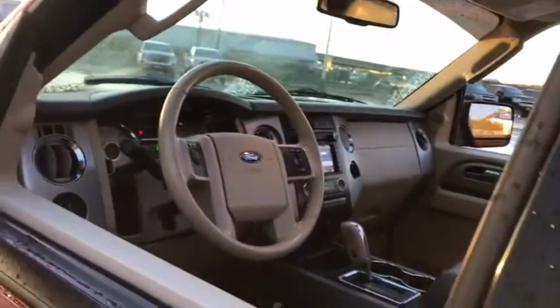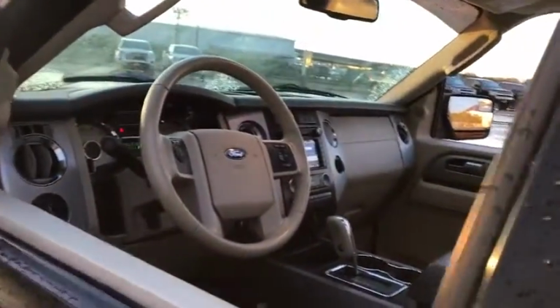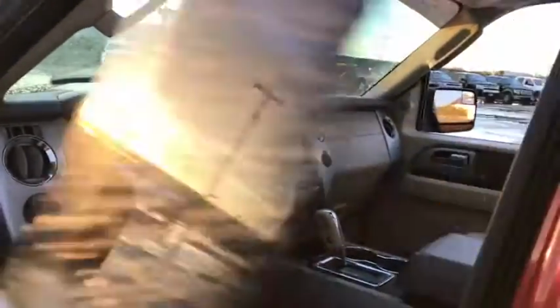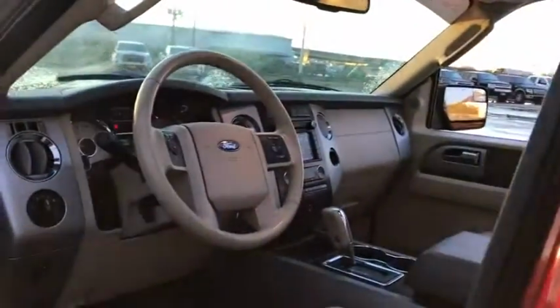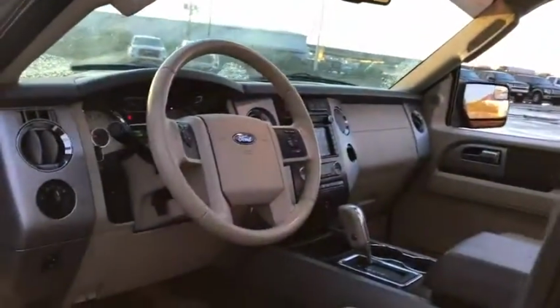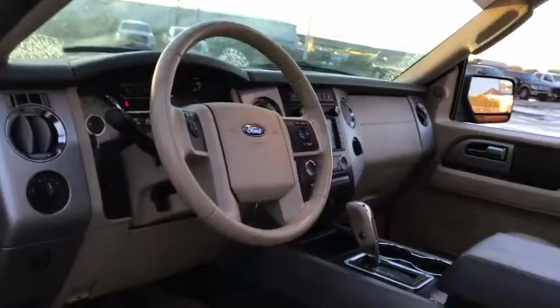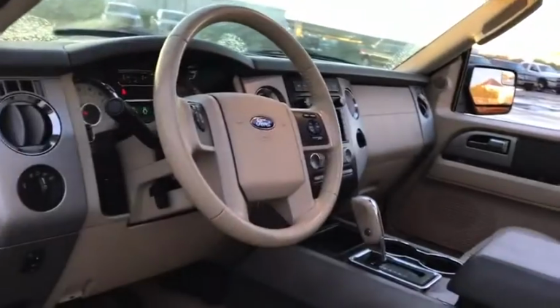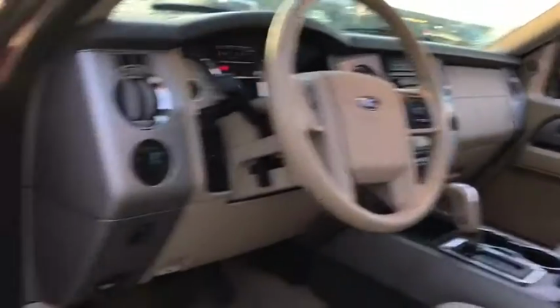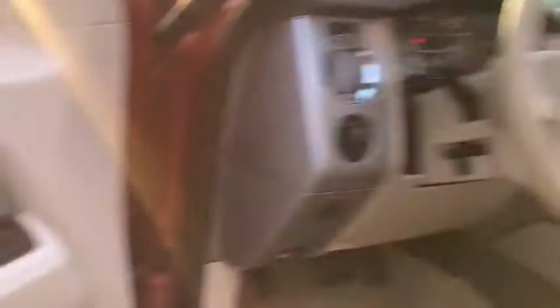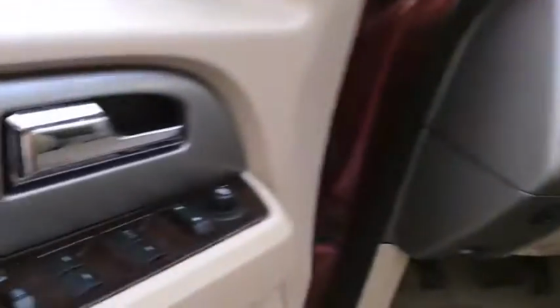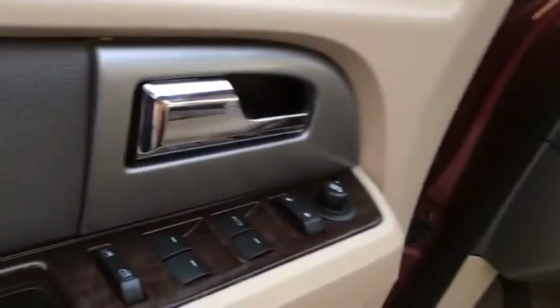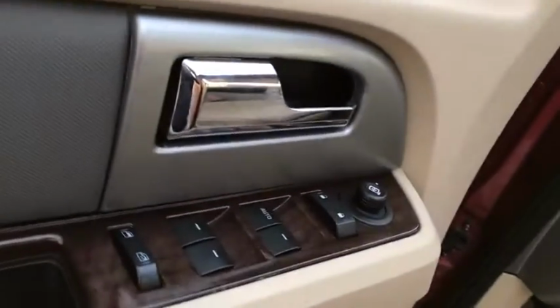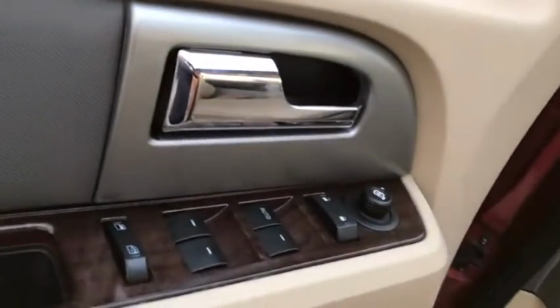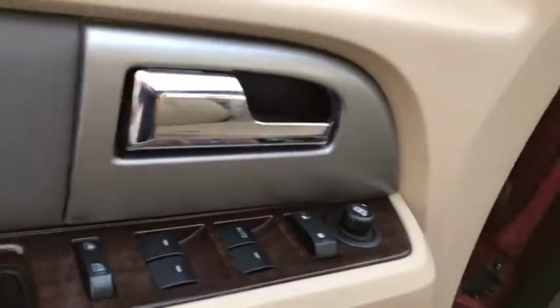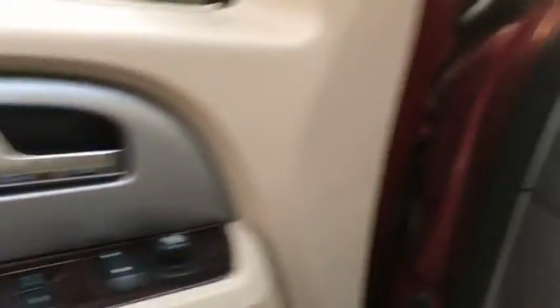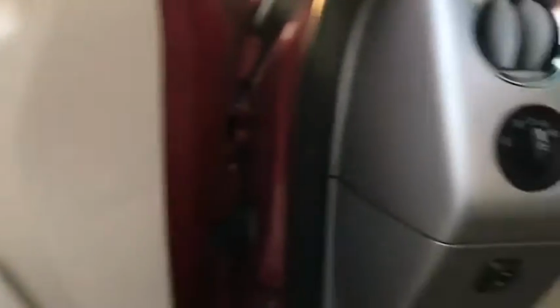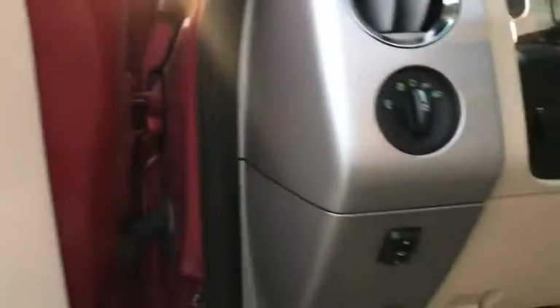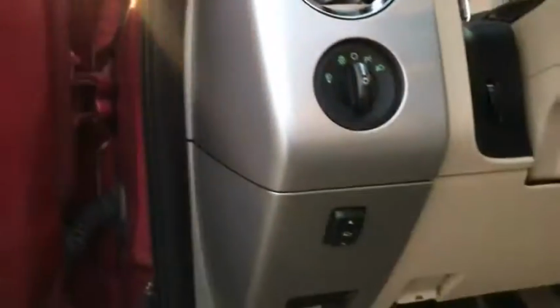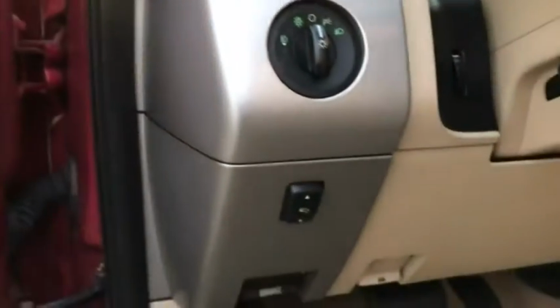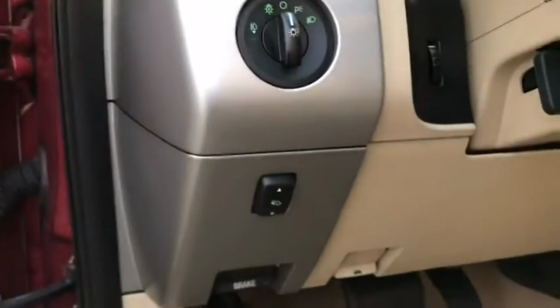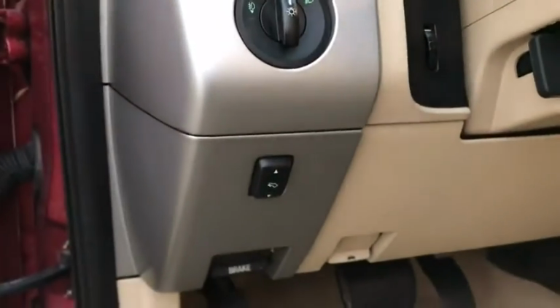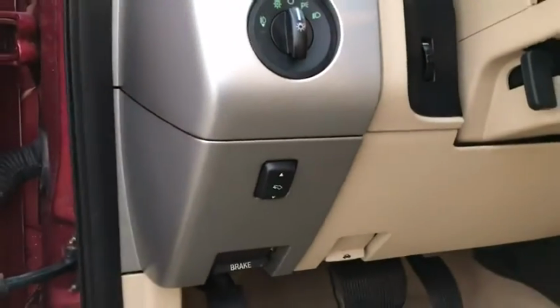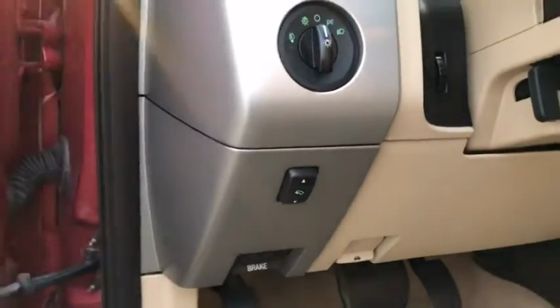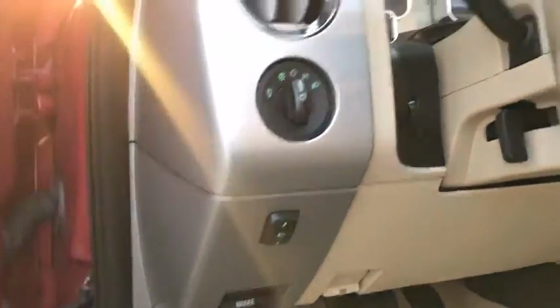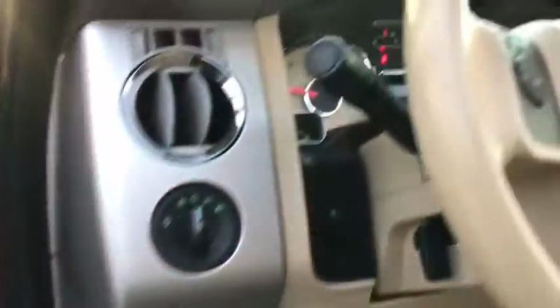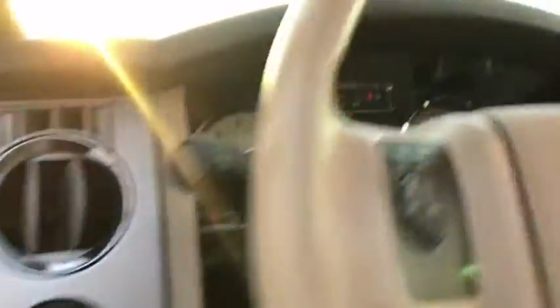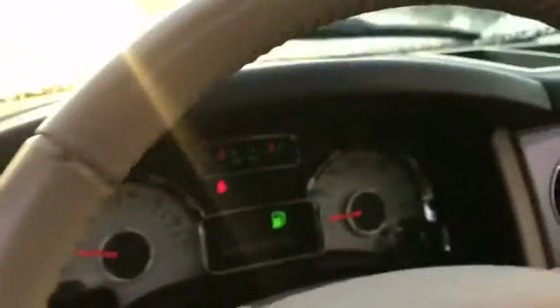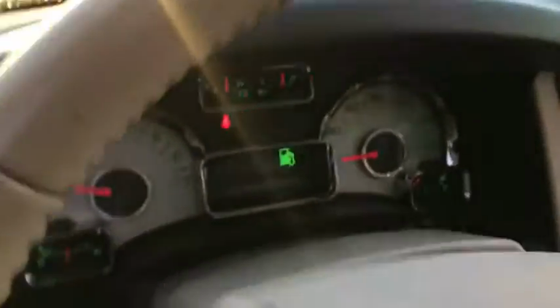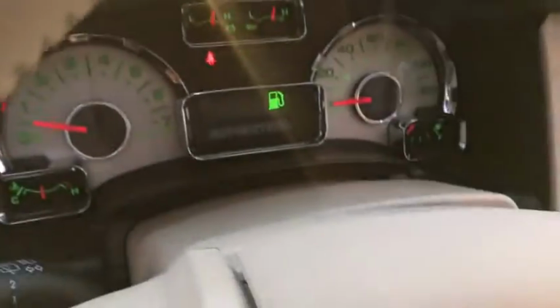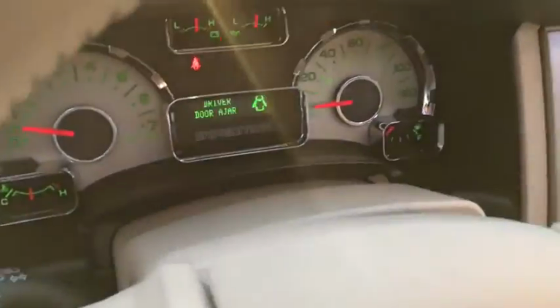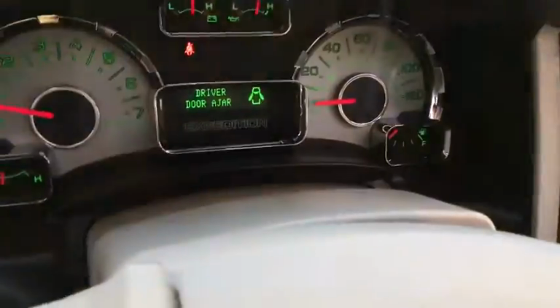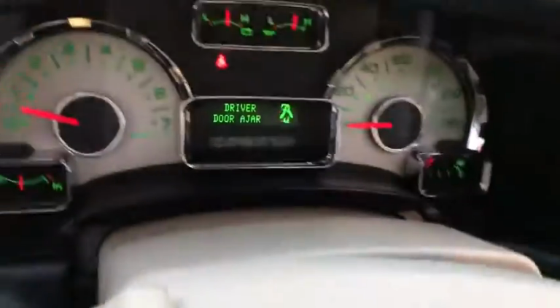Traction control. Dual airbags. Leather-wrapped steering wheel. Bluetooth. Power steering. Alloy wheels. Four-wheel disc brakes. Universal garage door opener.